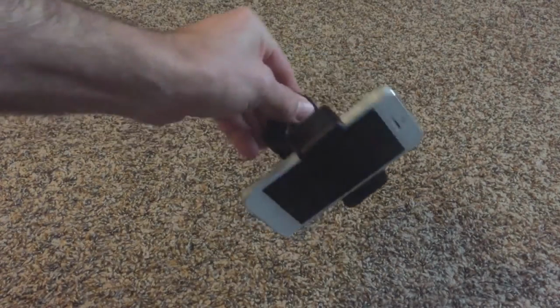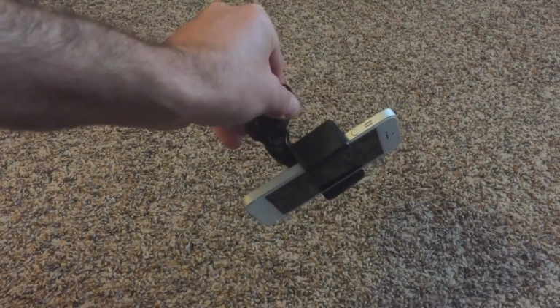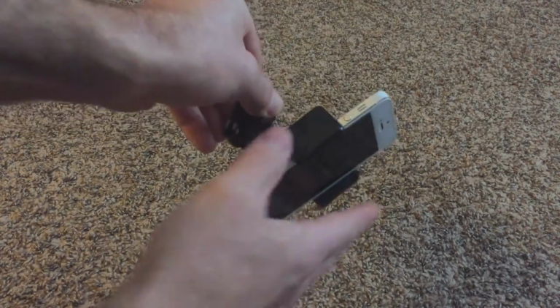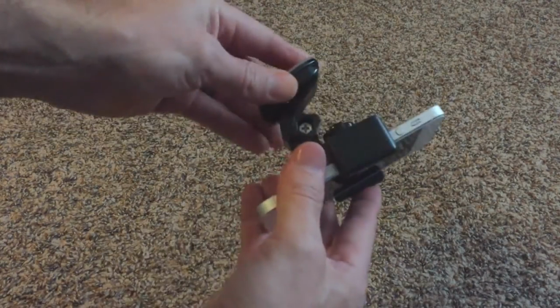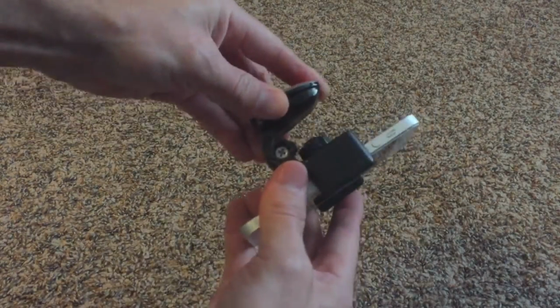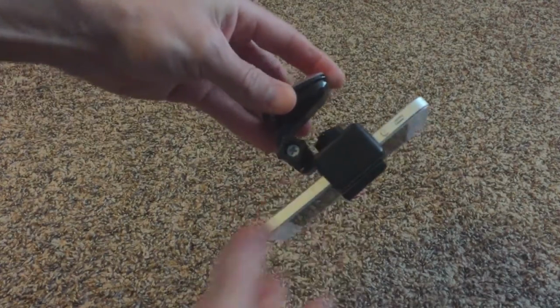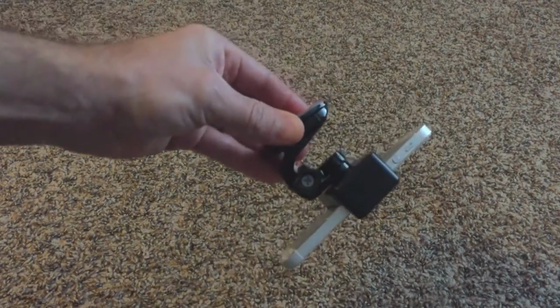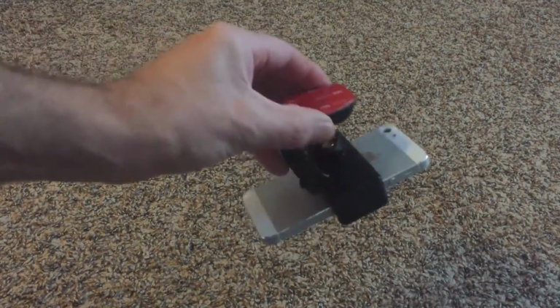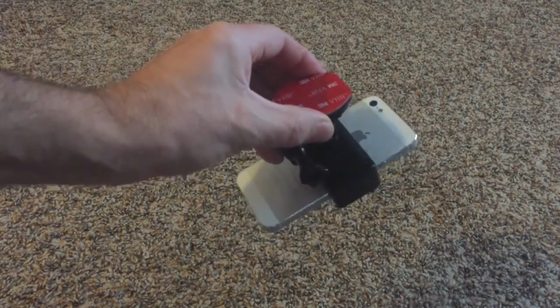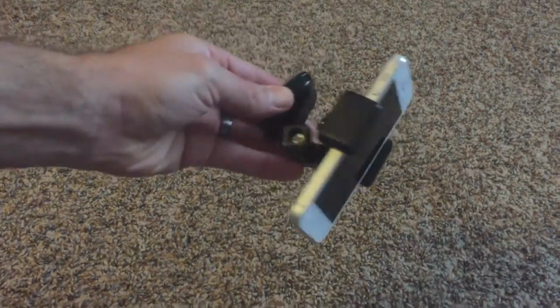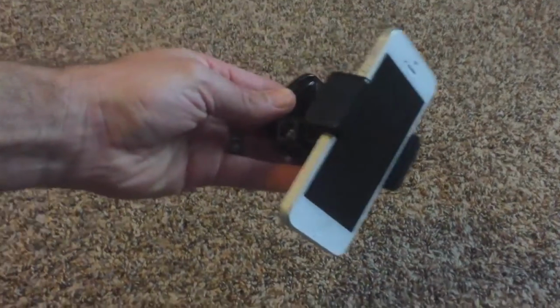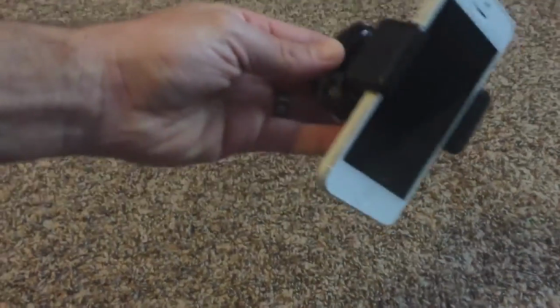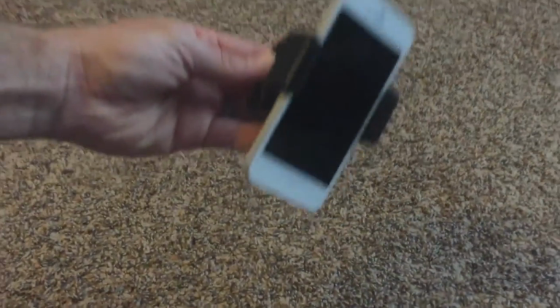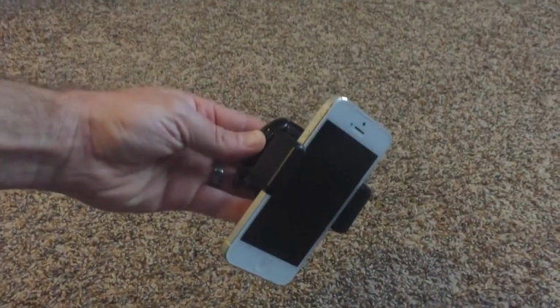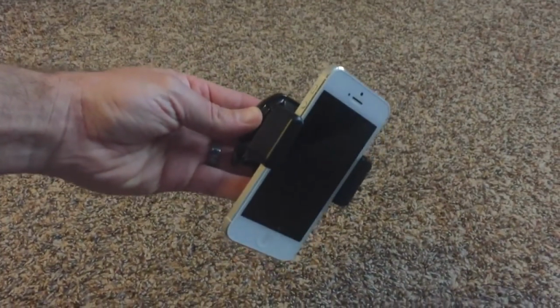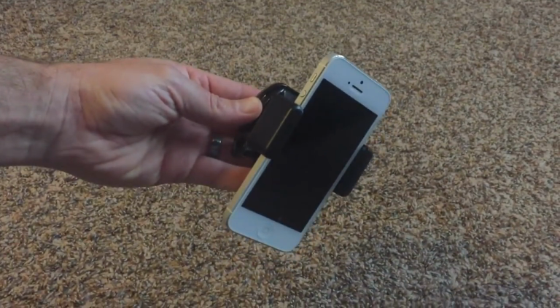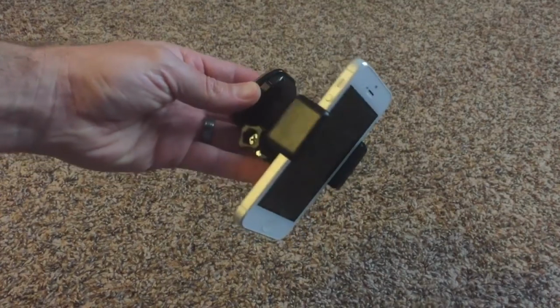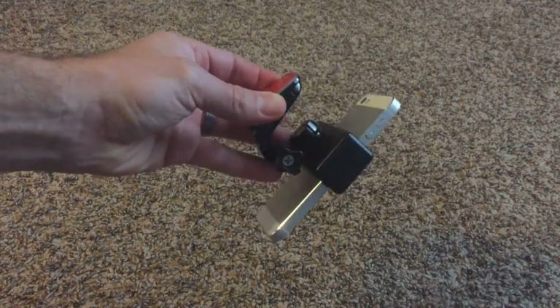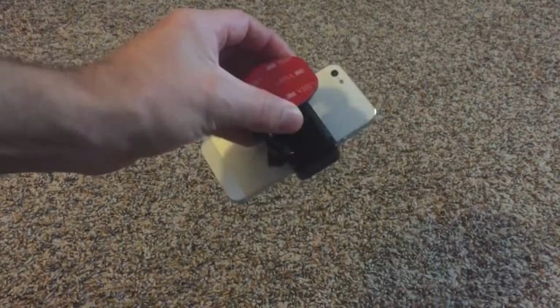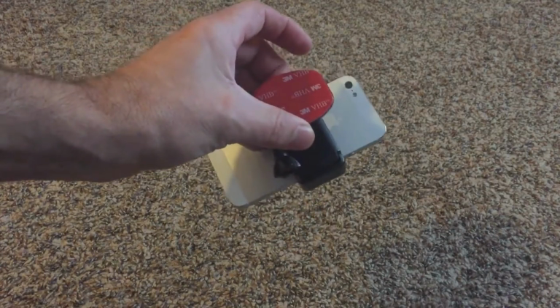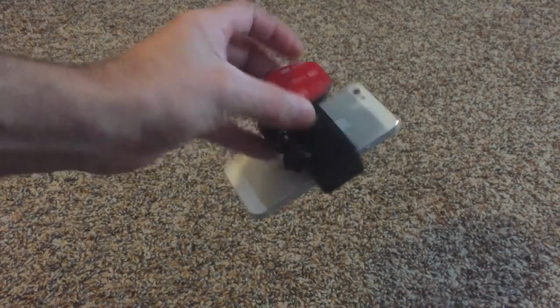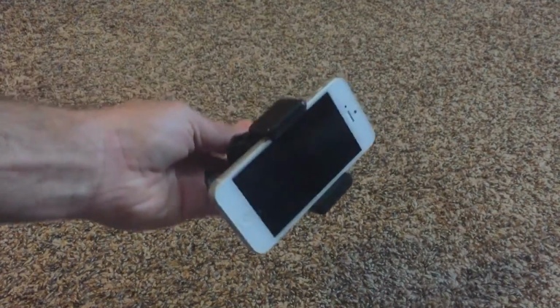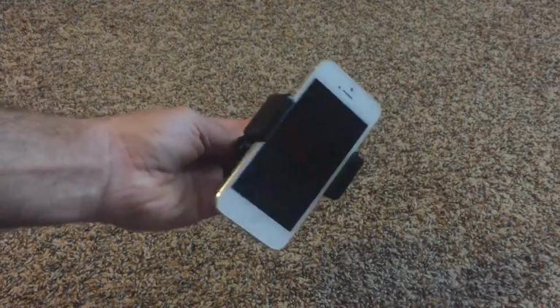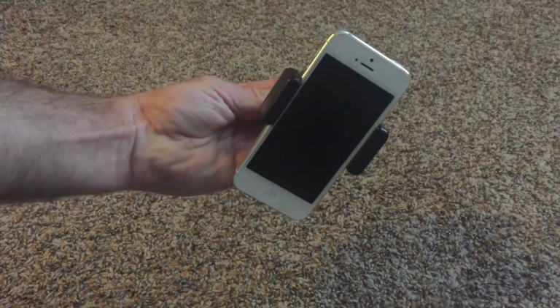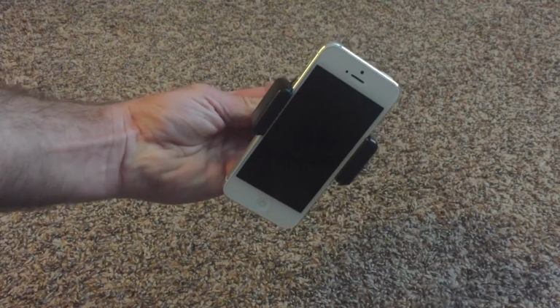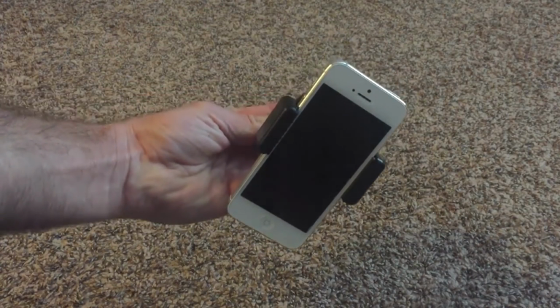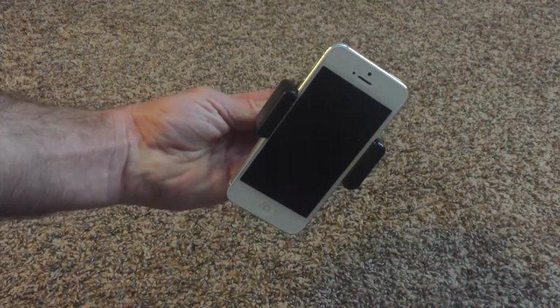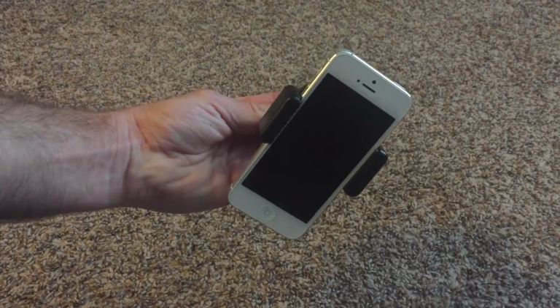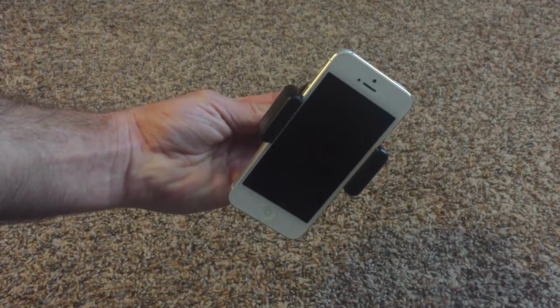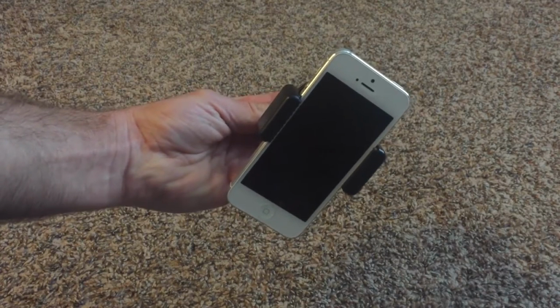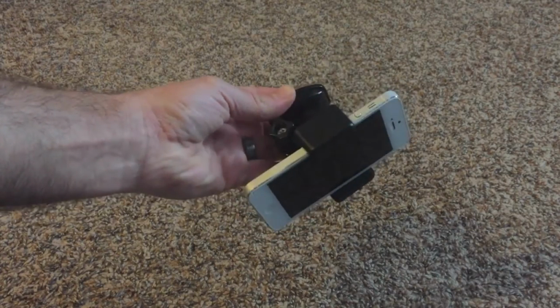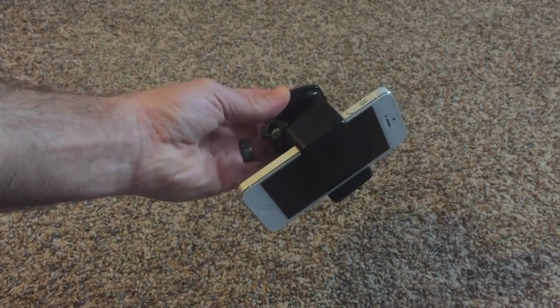I like this setup because it's fairly compact. I can adjust the tilt and my phone comes in and out really easily. It's not blocking any air vents or anything like that. So that's what I'm going to use to mount in my truck — let's head on out to the truck now.